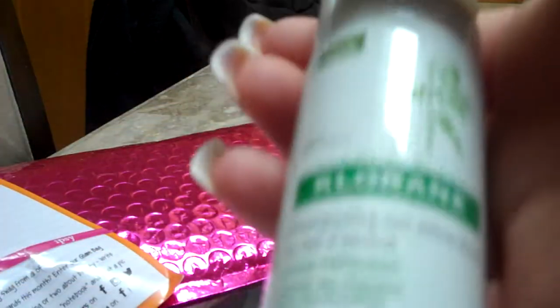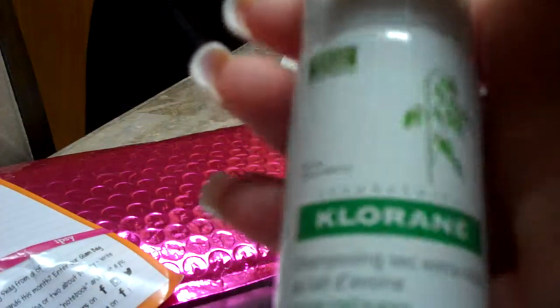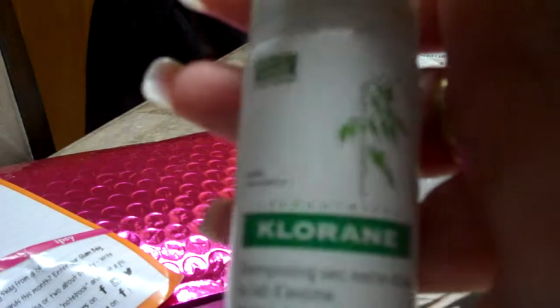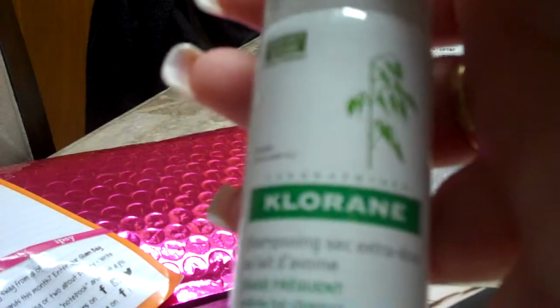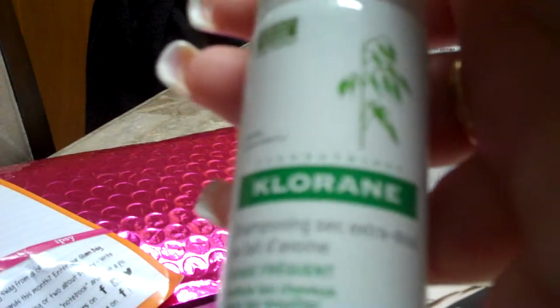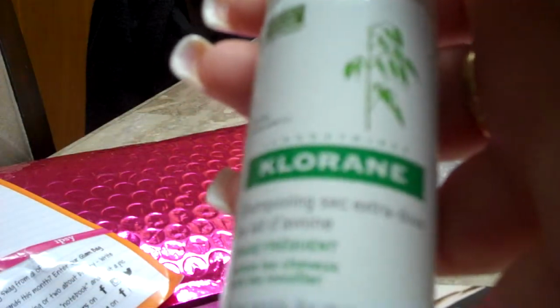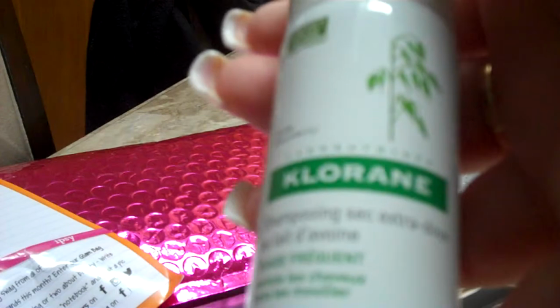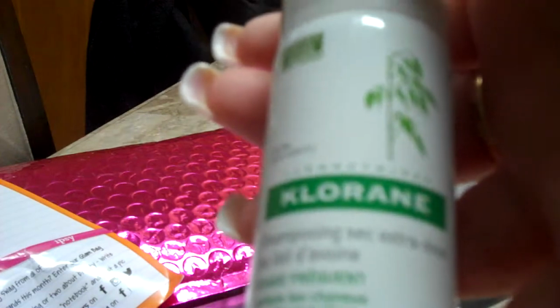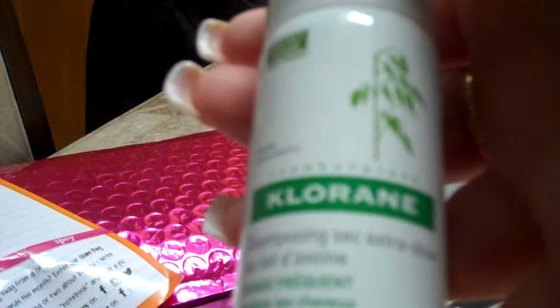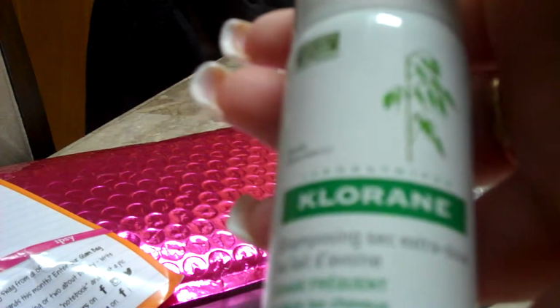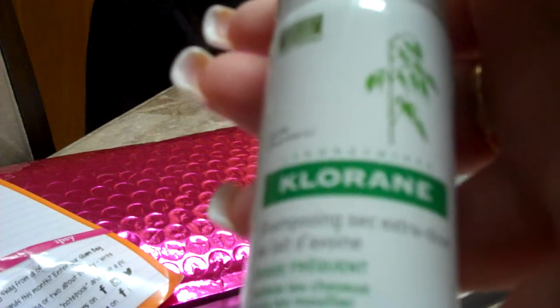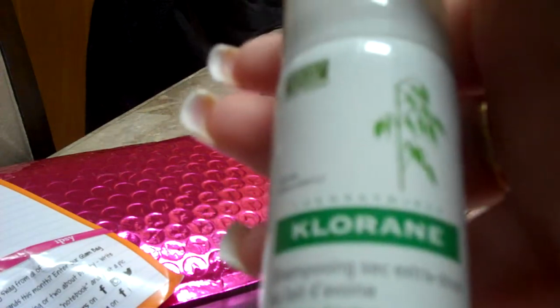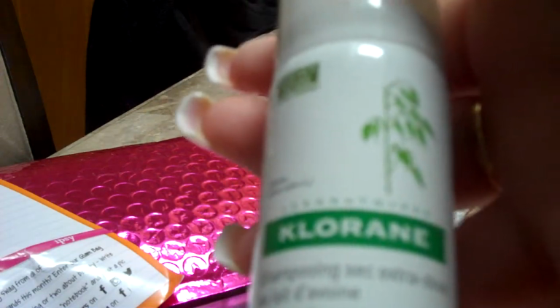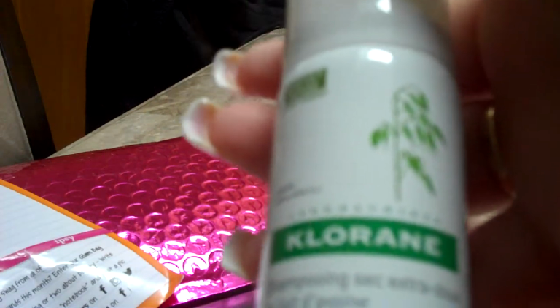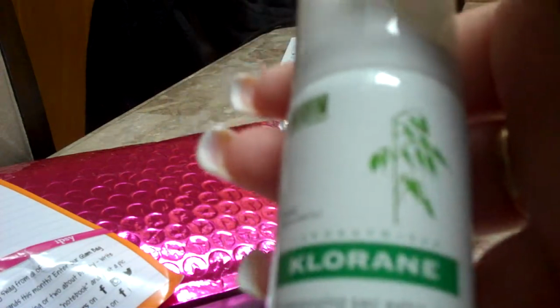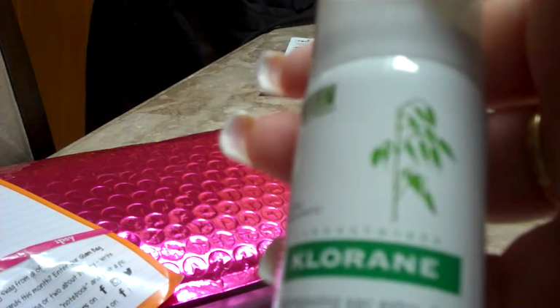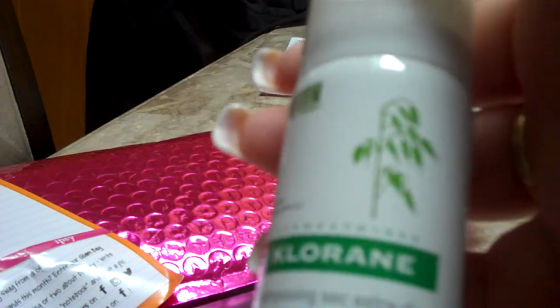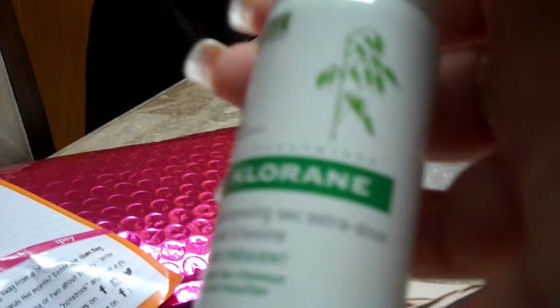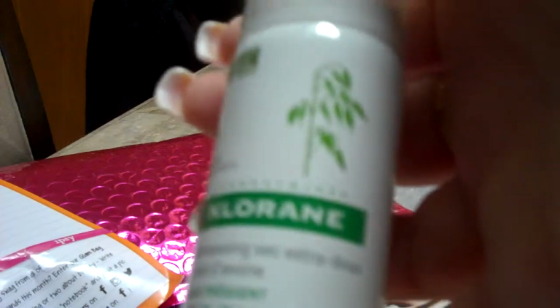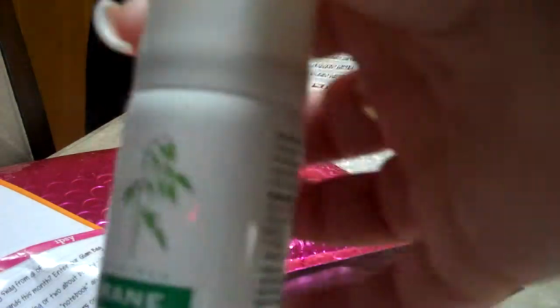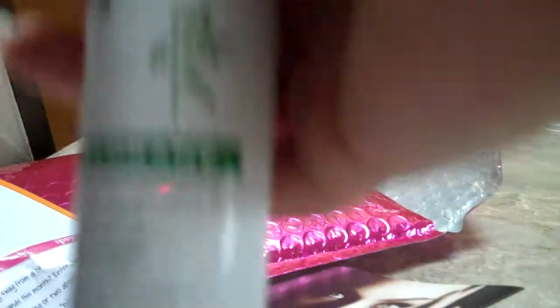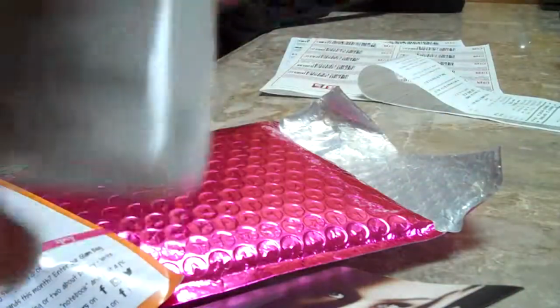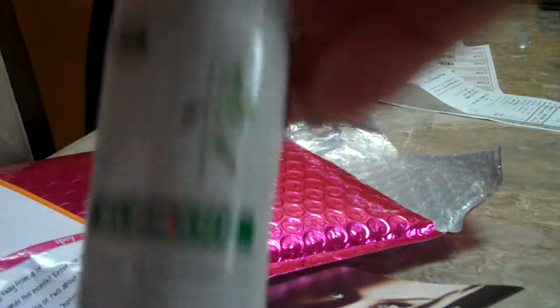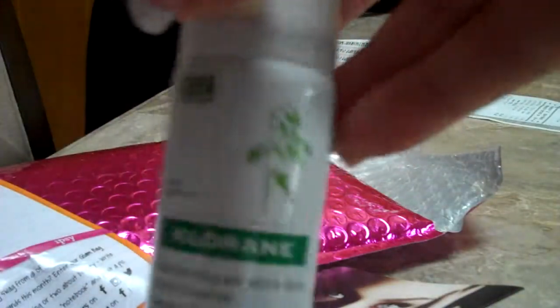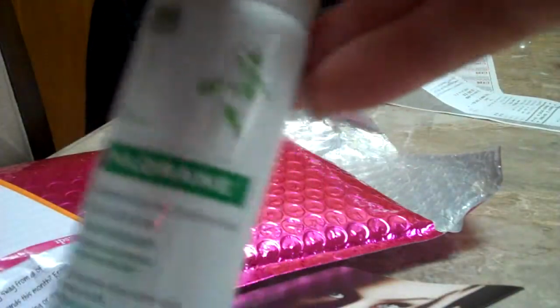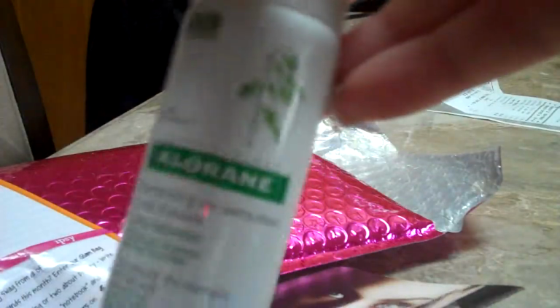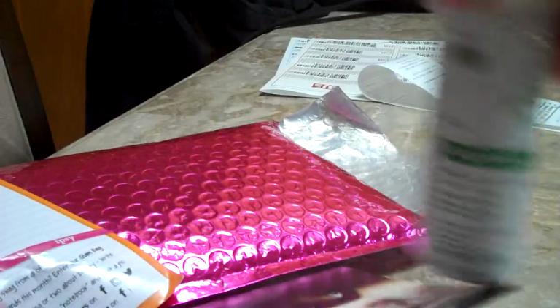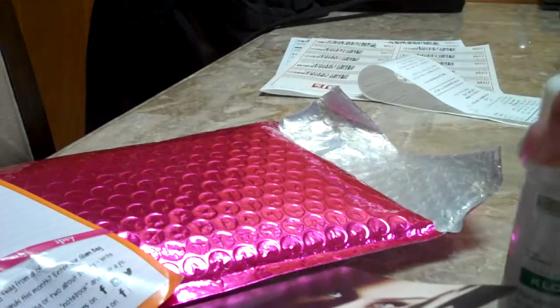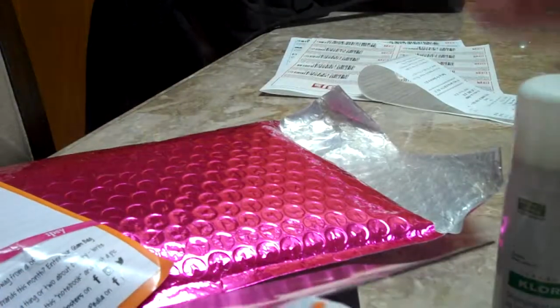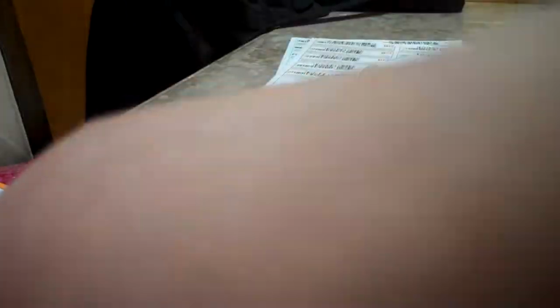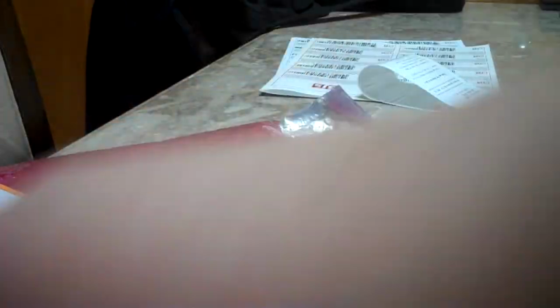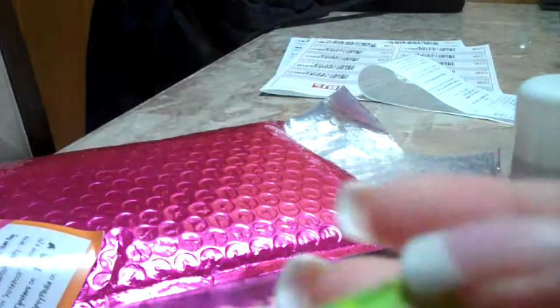I got a sample of Chlorine dry shampoo. I've actually had this sample before from Birchbox — I love it, and I actually purchased a full-size one. So I'm super excited that I got another little mini of this because I really like it.